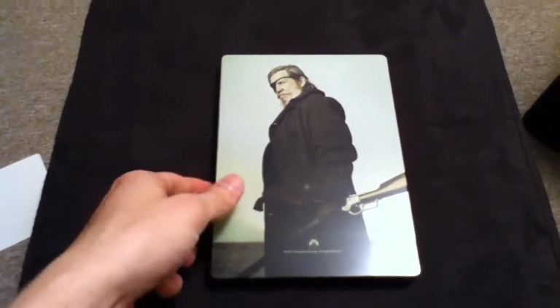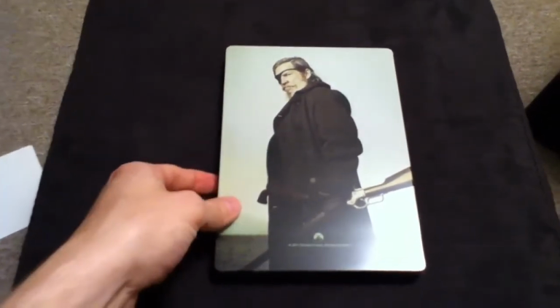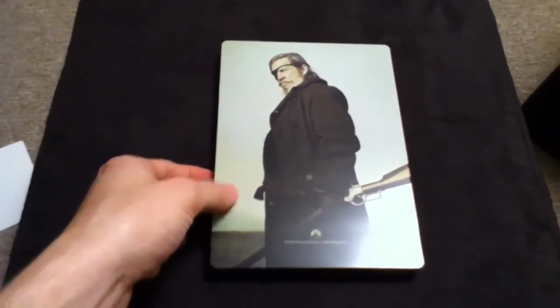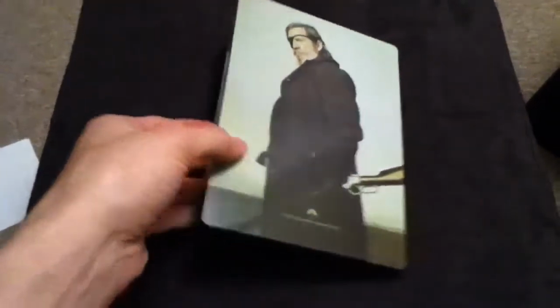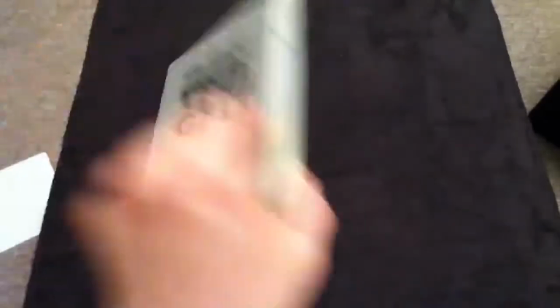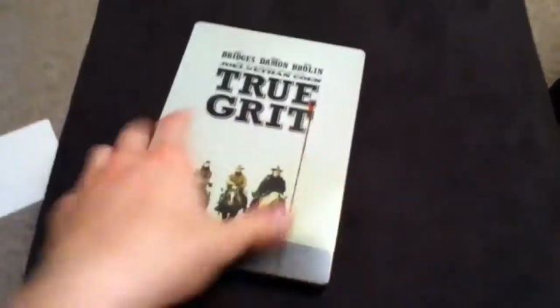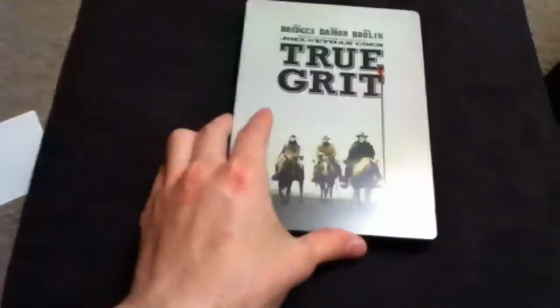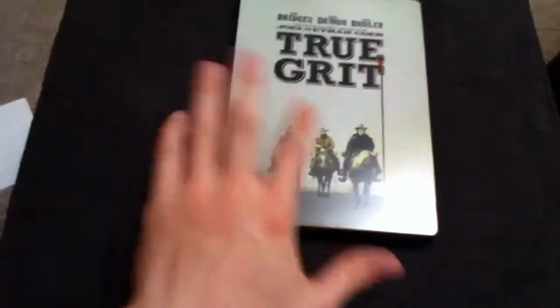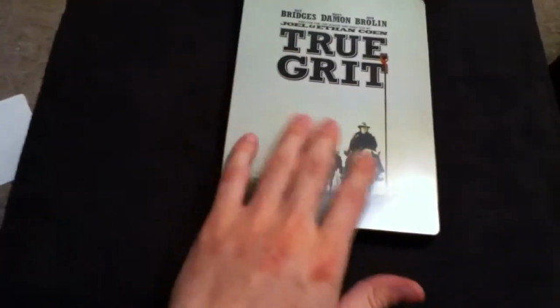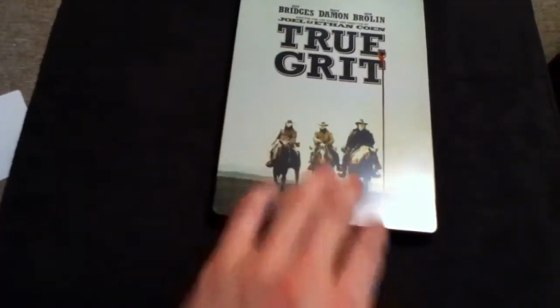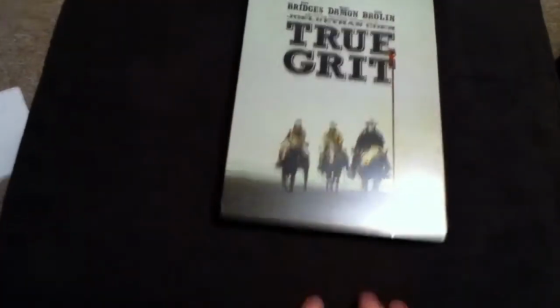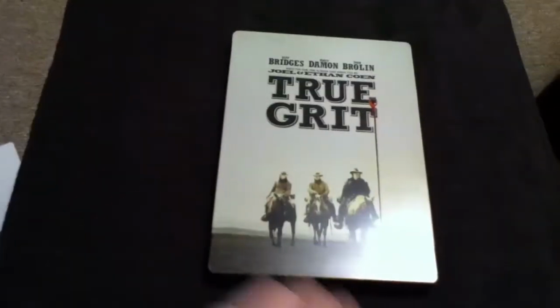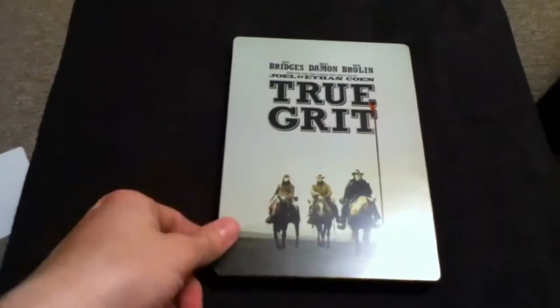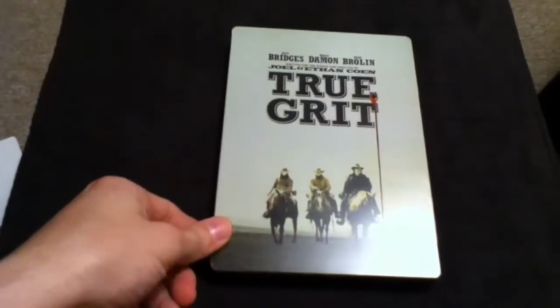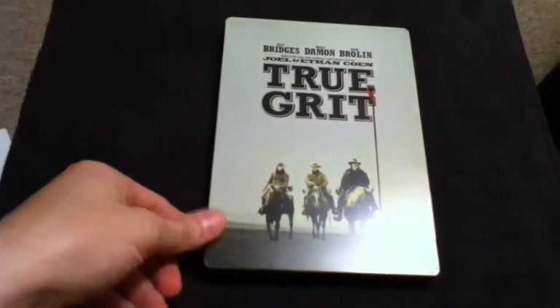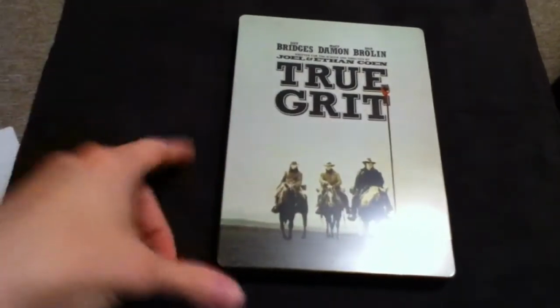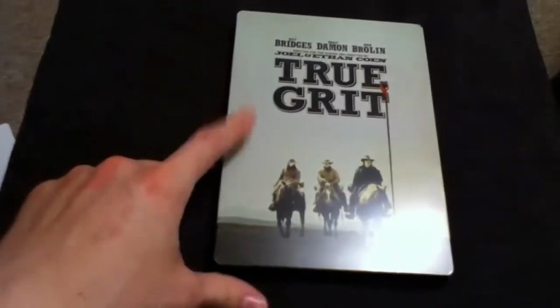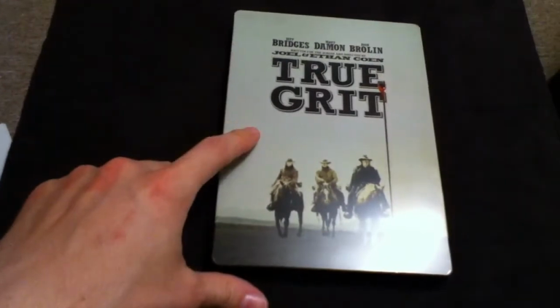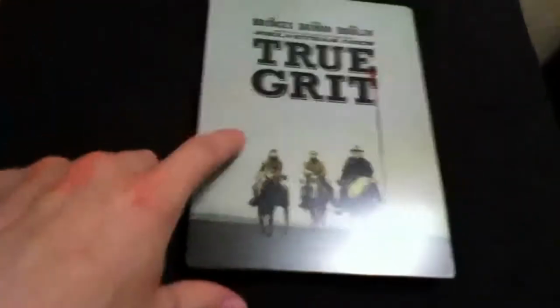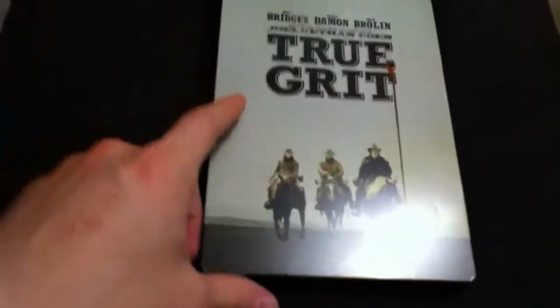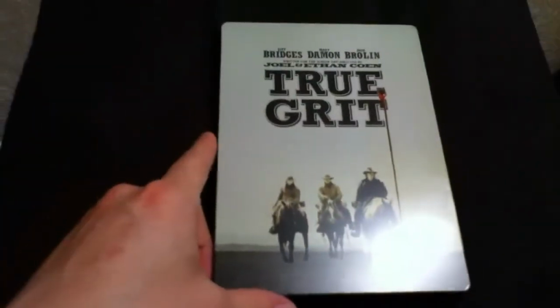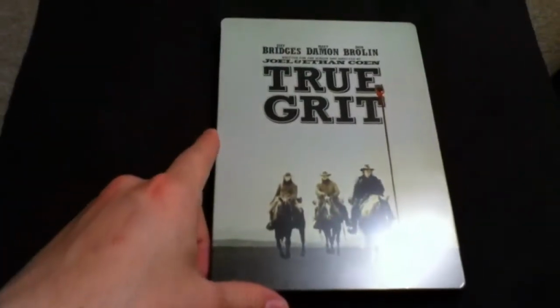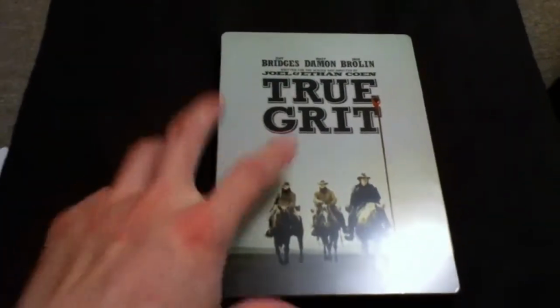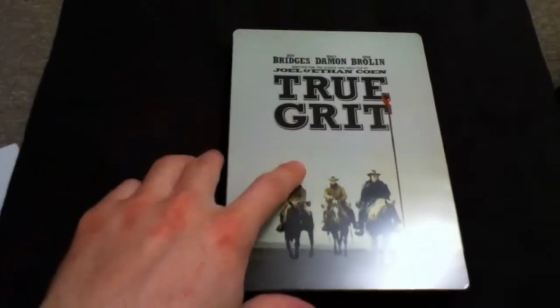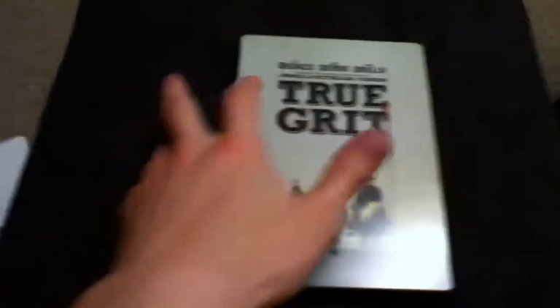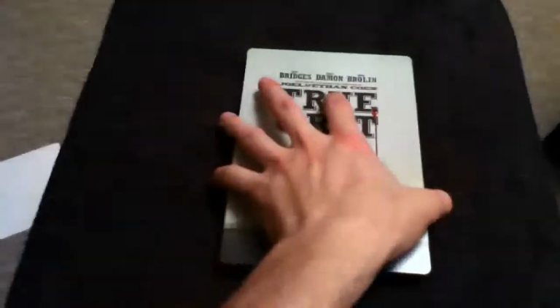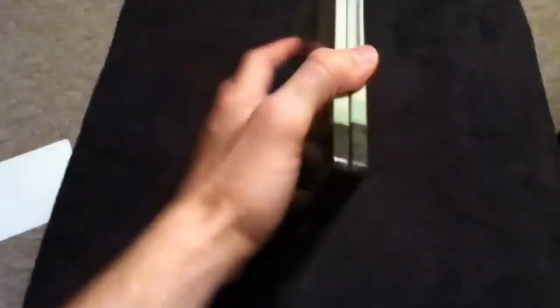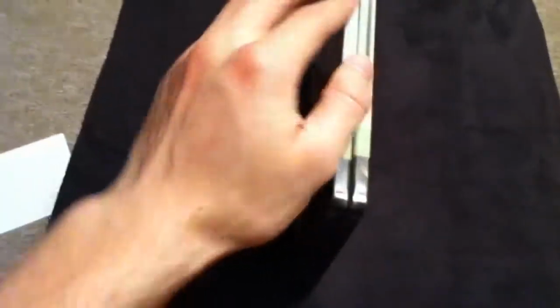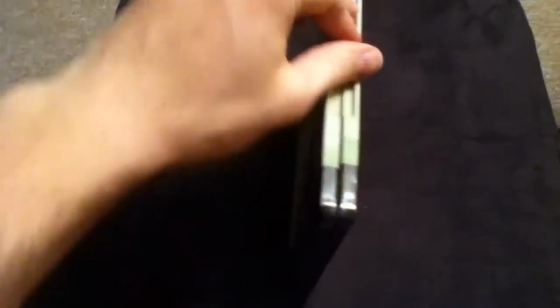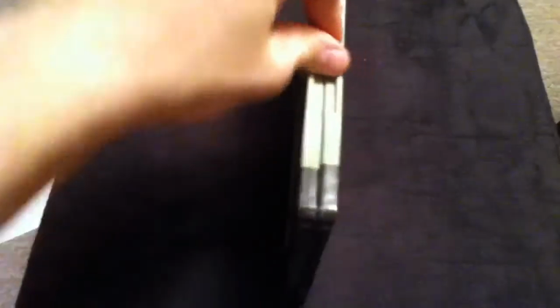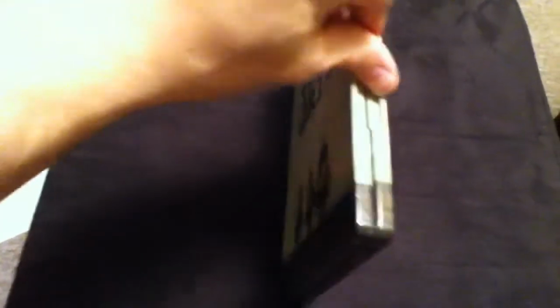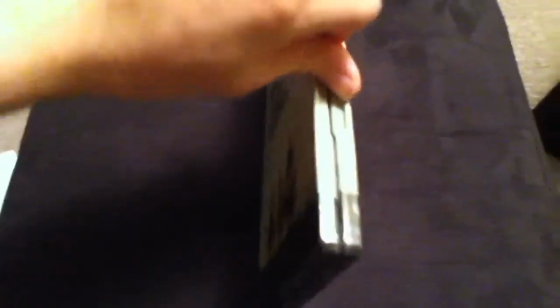And here's the back. You got Jeff Bridges there. It is a shiny finish, though — it's not those matte finishes that are a lot harder to scratch, so this will likely be a lot easier to scratch. So as soon as I'm done with this review, I'll probably put it in one of those poly sleeves.